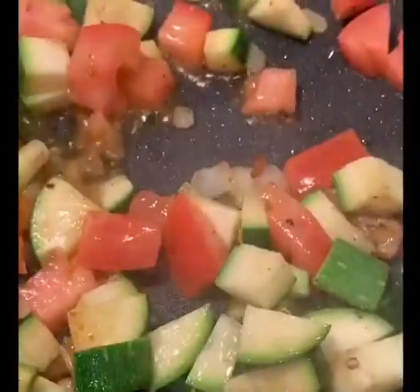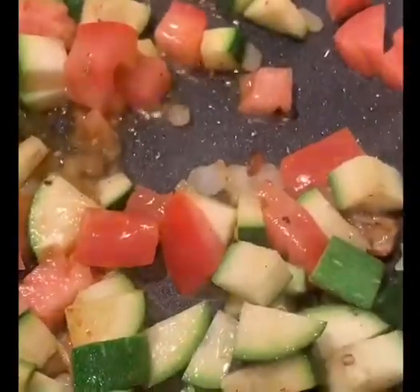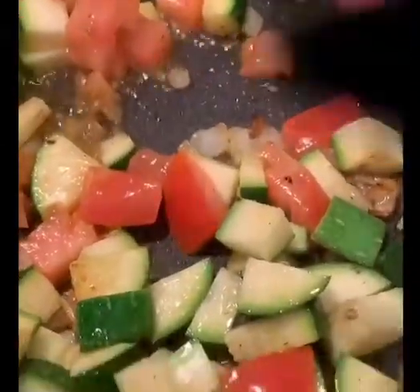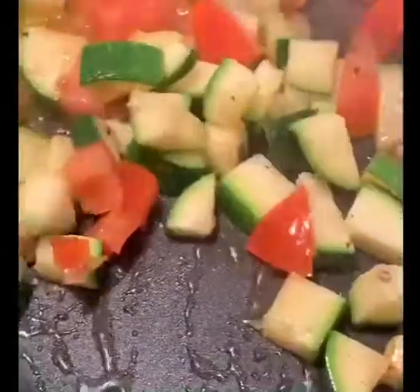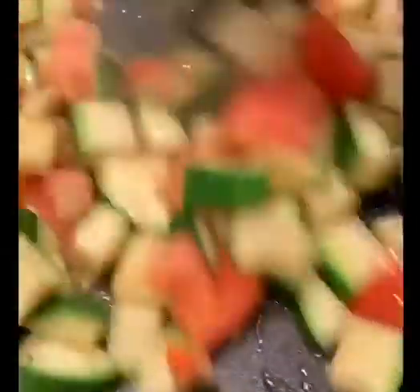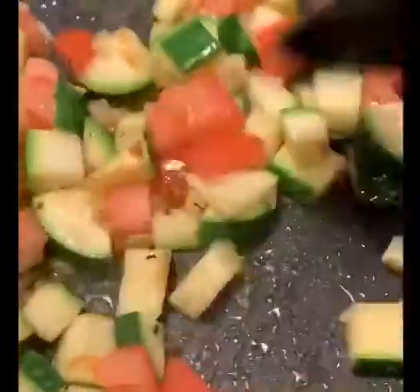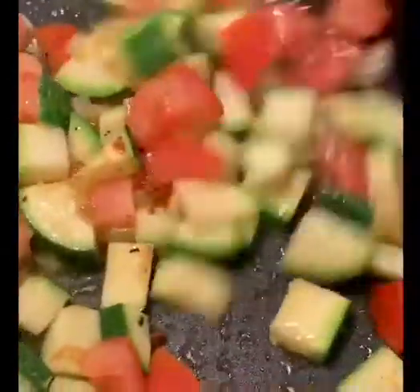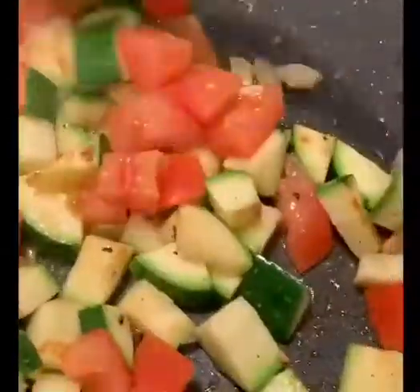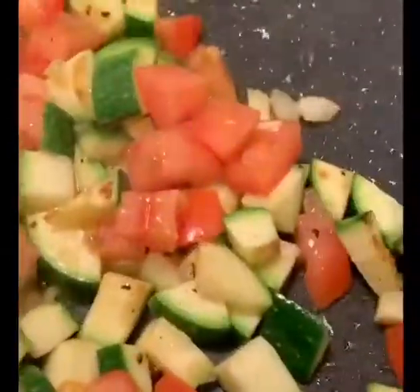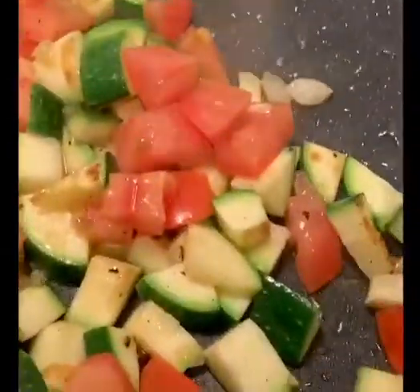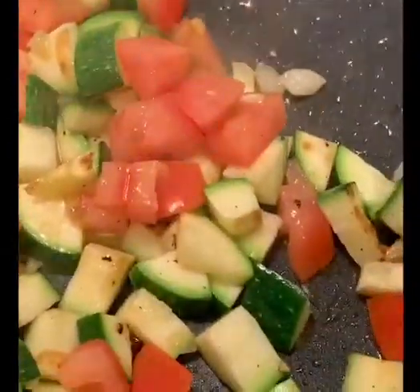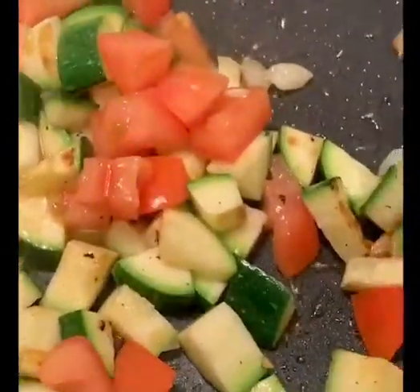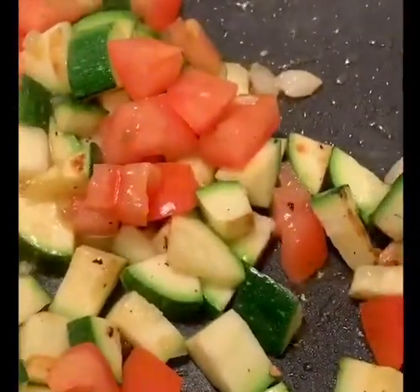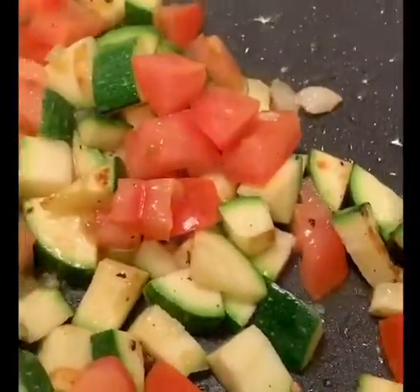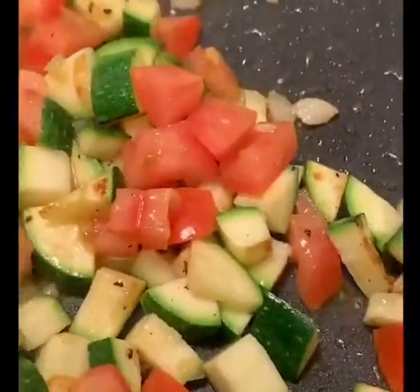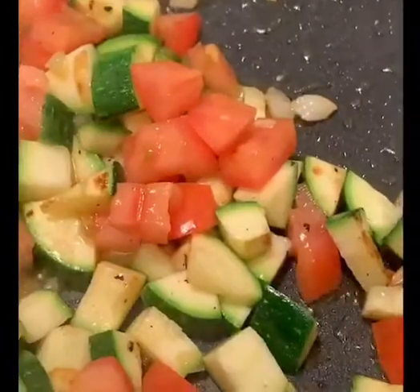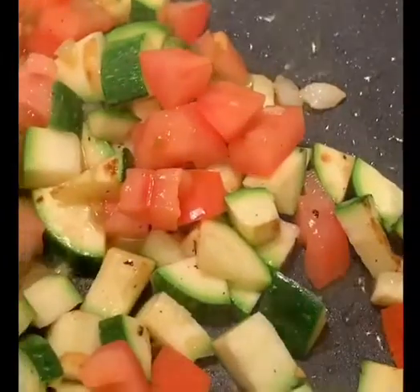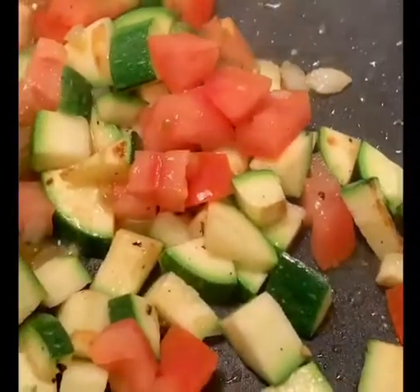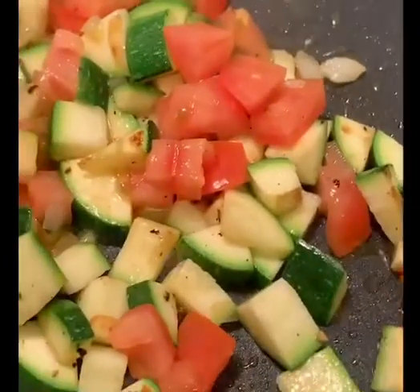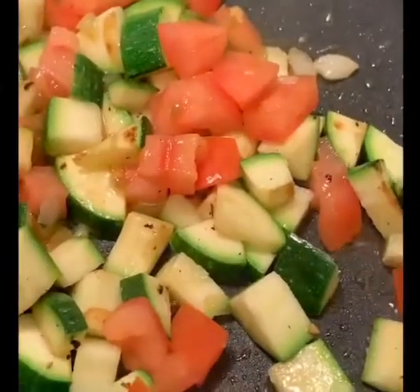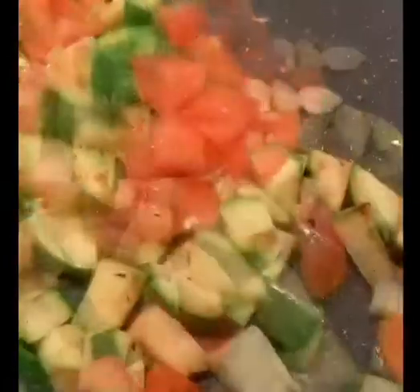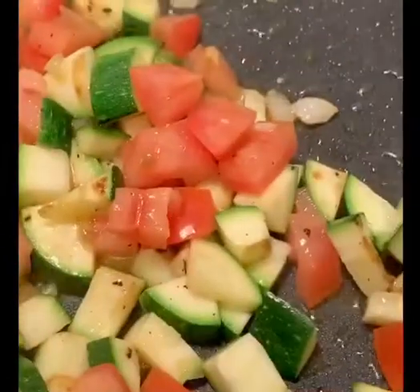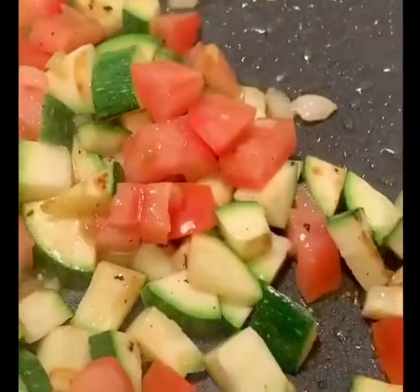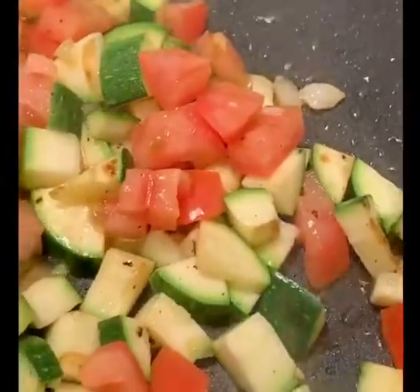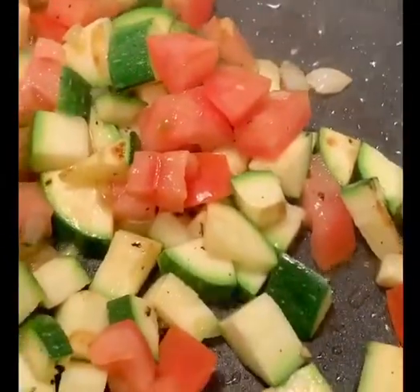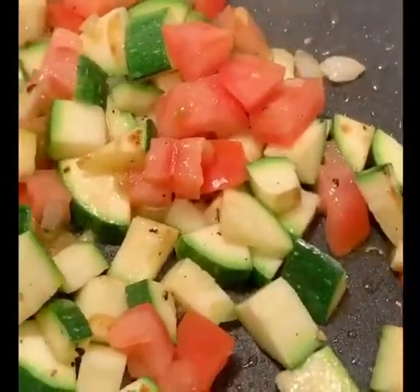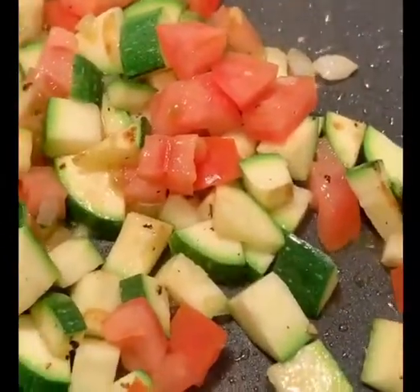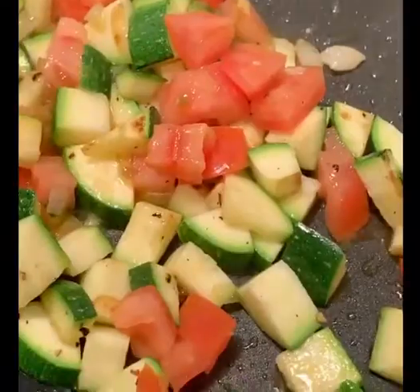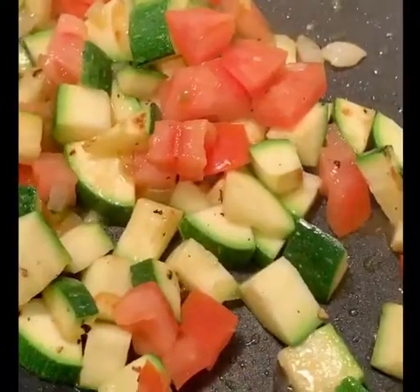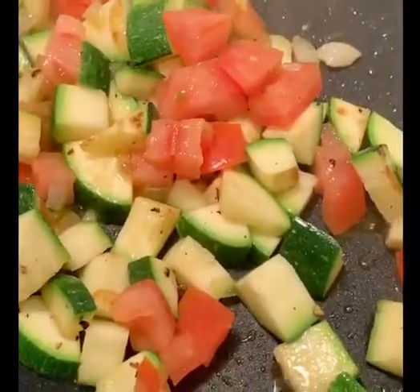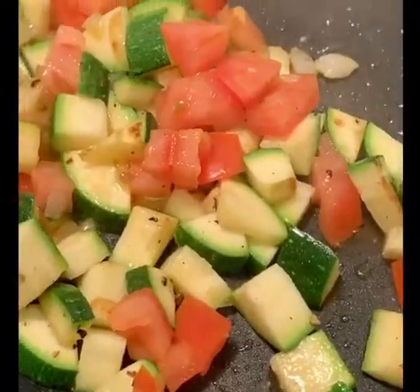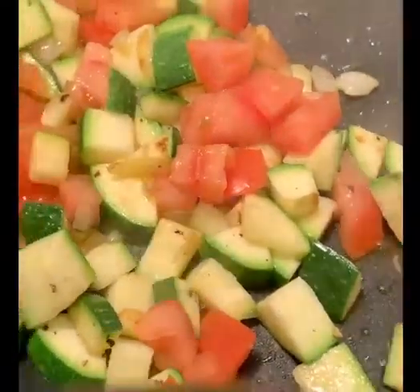I've added some fresh chopped tomatoes. So this is one zucchini, about 3 tablespoons of onion, 1 tablespoon of chopped onion, and 1 small roma tomato.